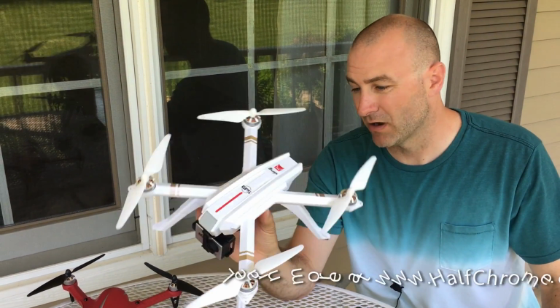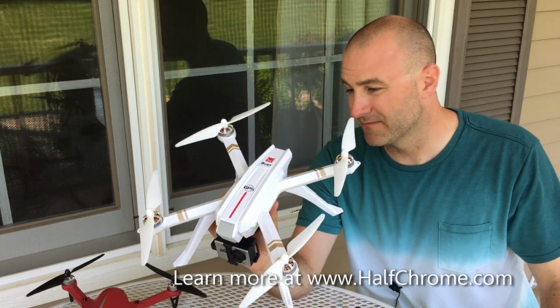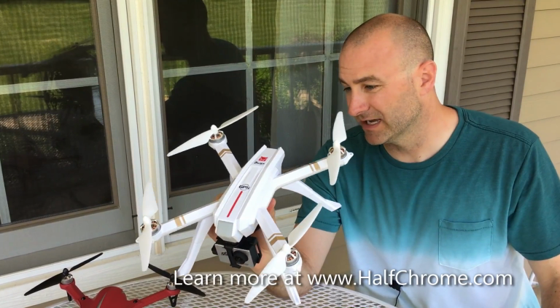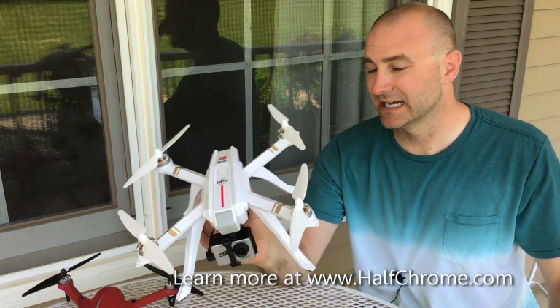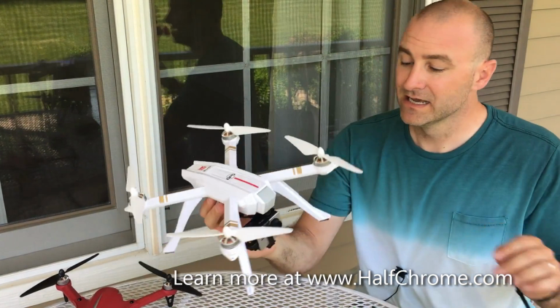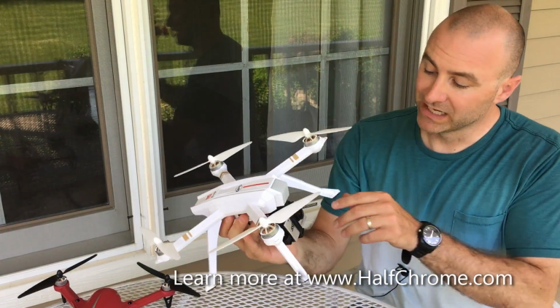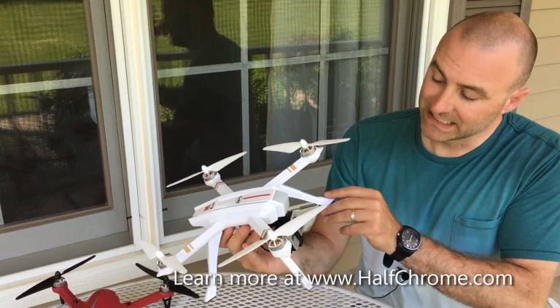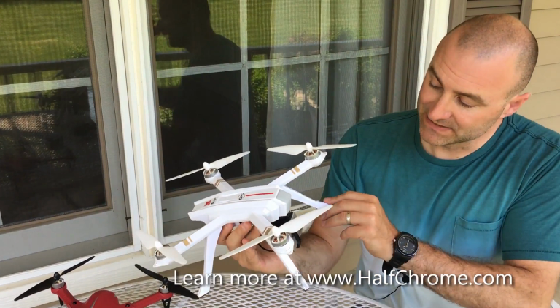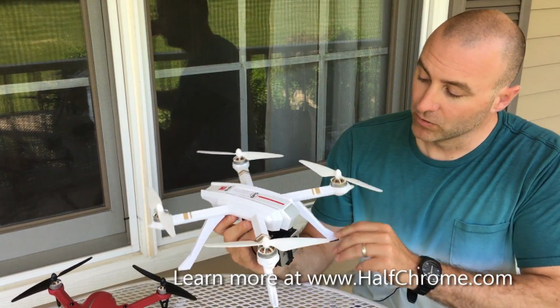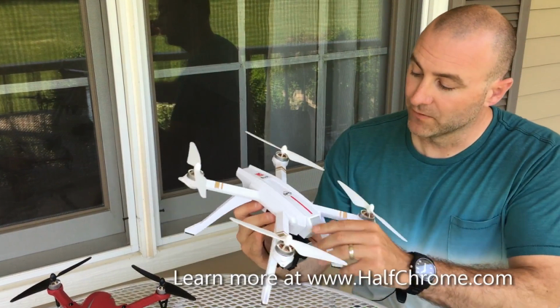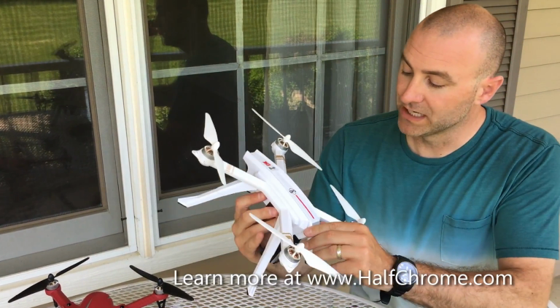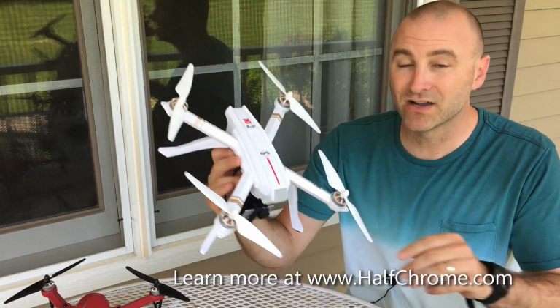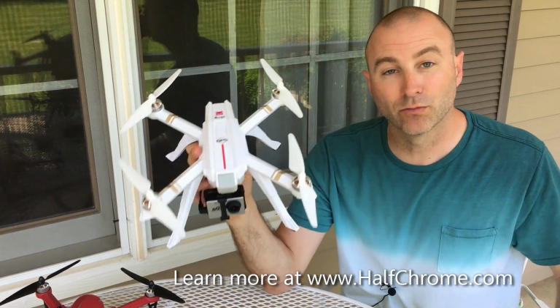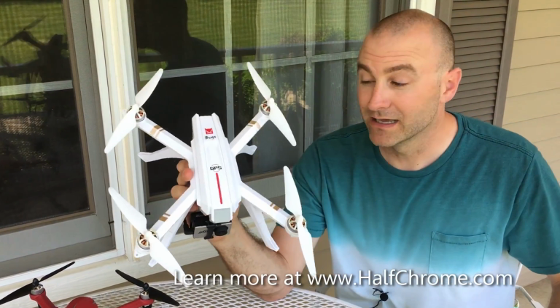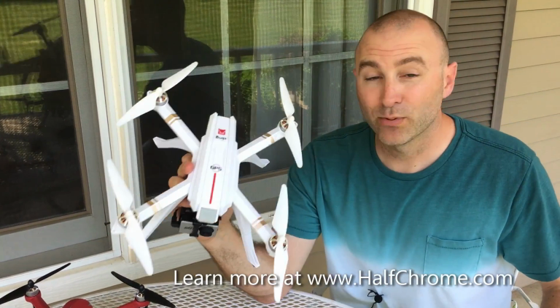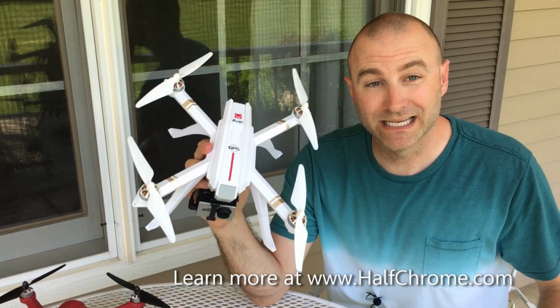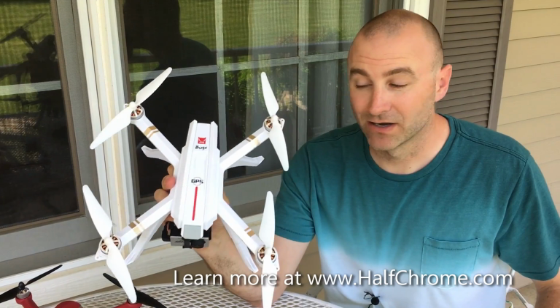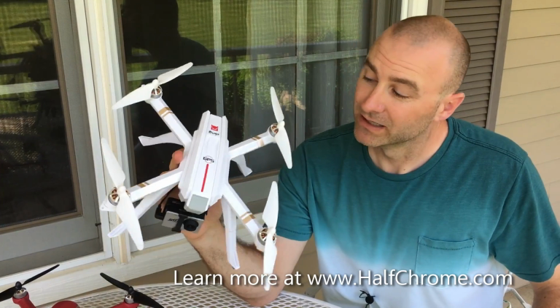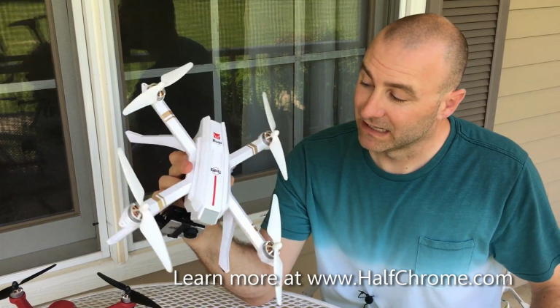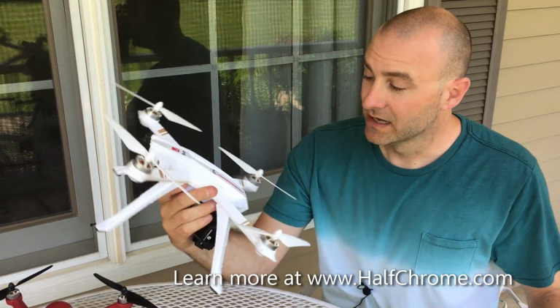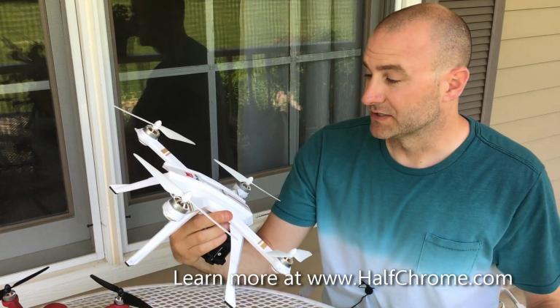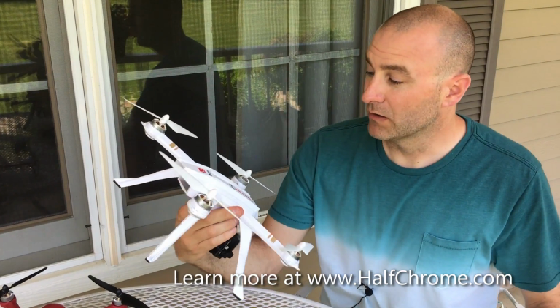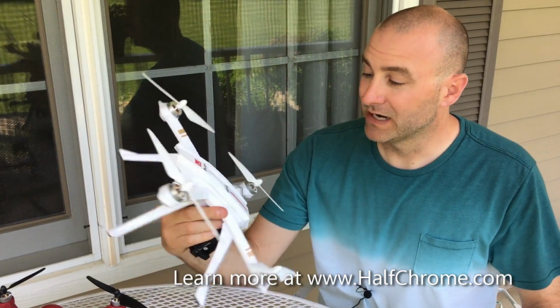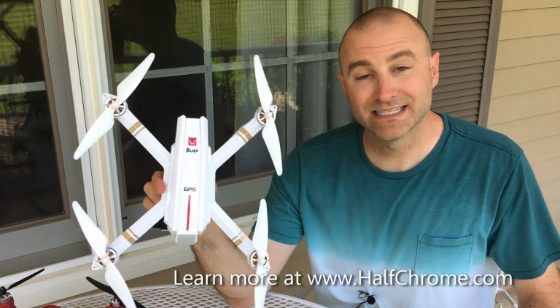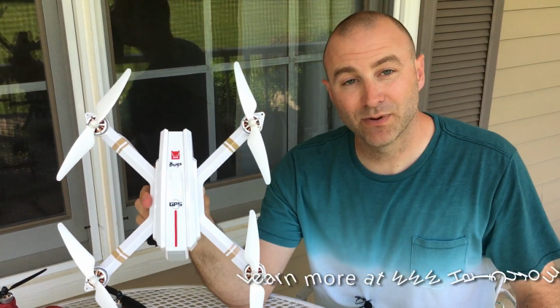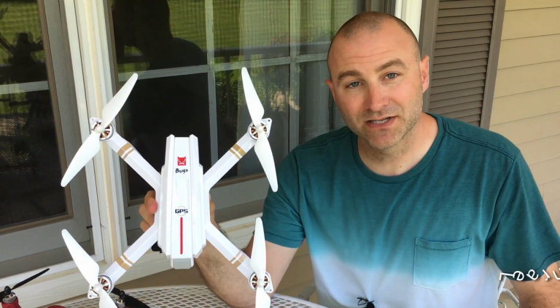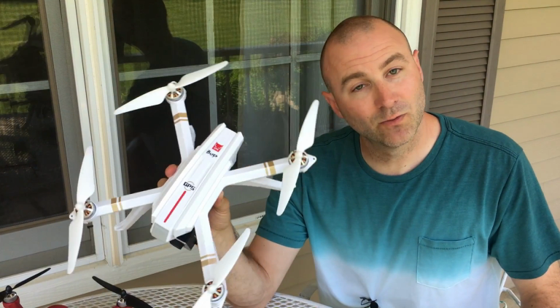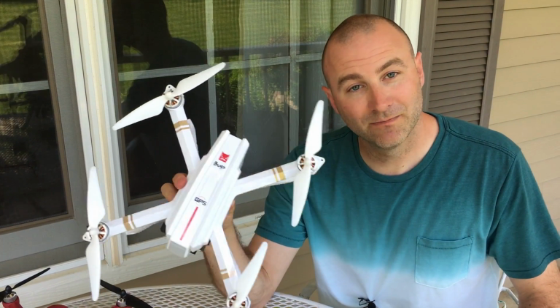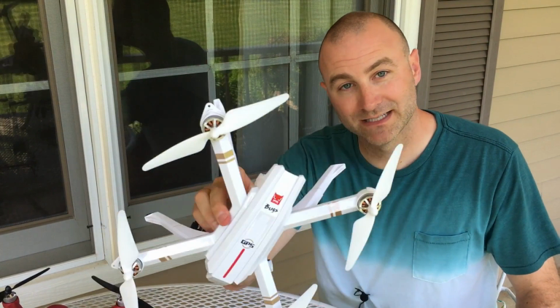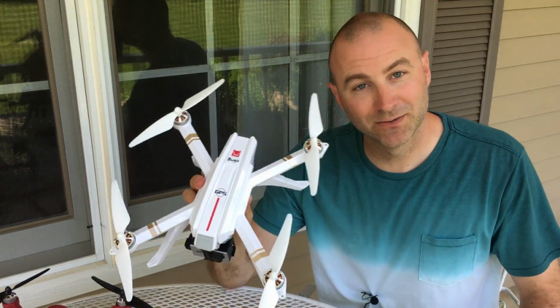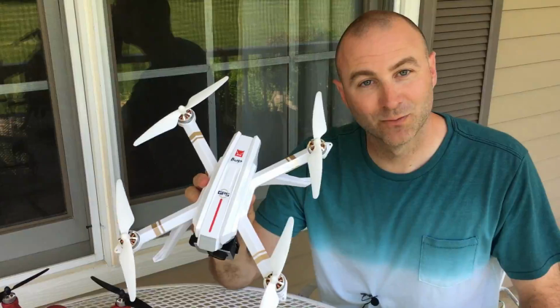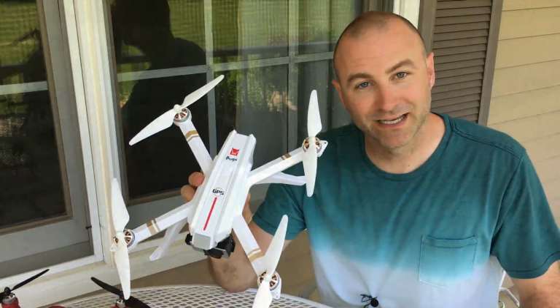So I am very excited. This is an early version and it's already pretty darn solid. So why would you buy this instead of a Bugs 2? Stay tuned — we'll tell you.